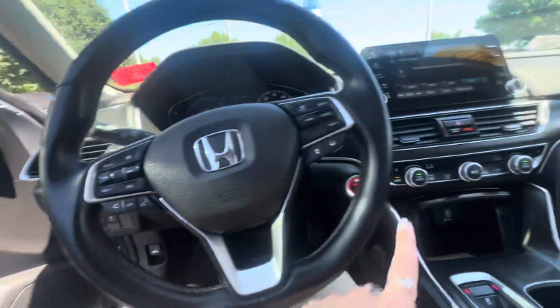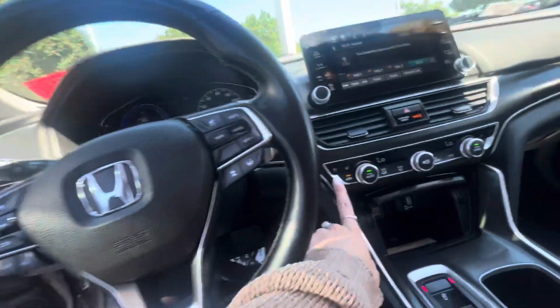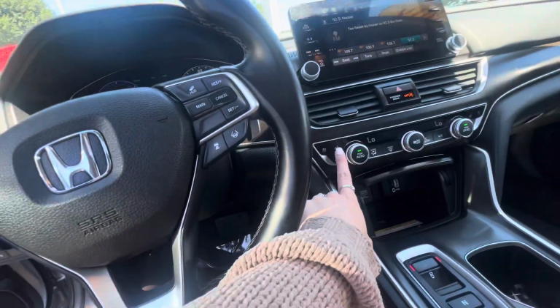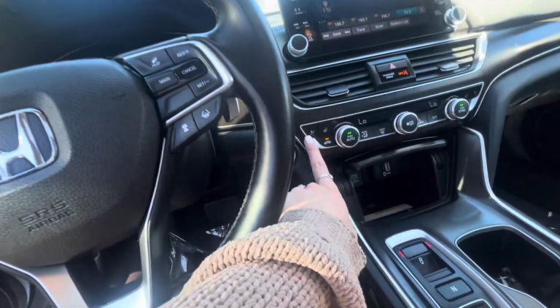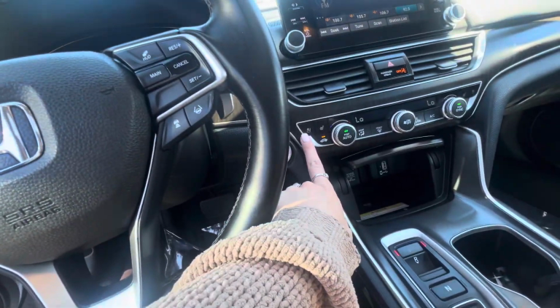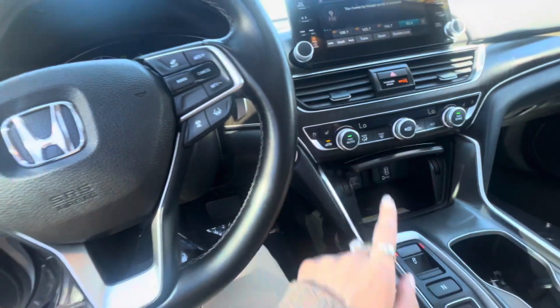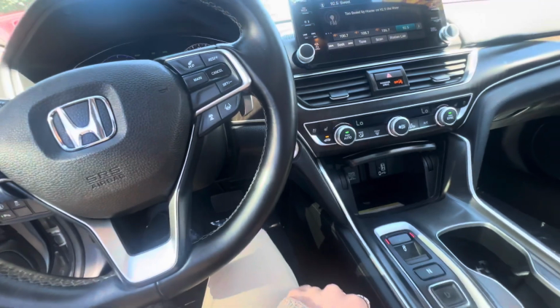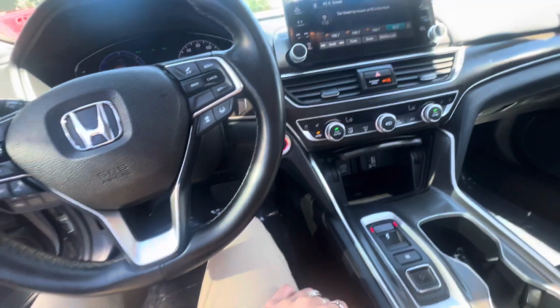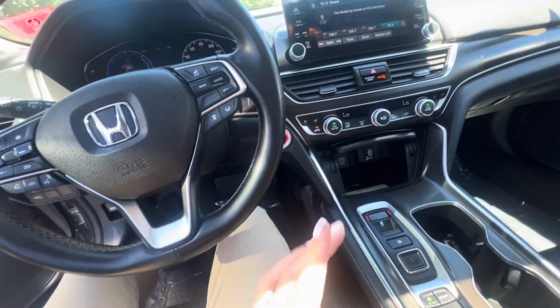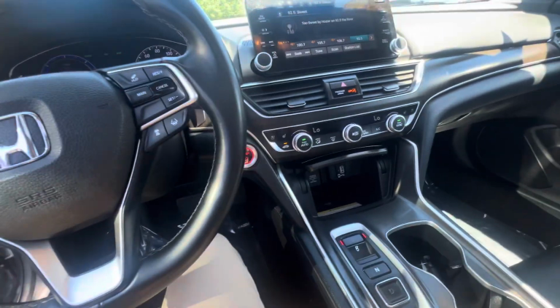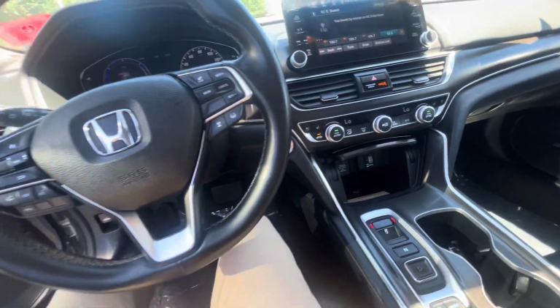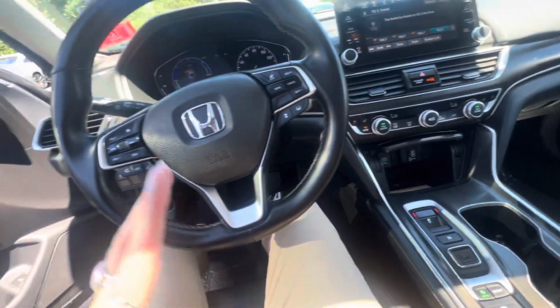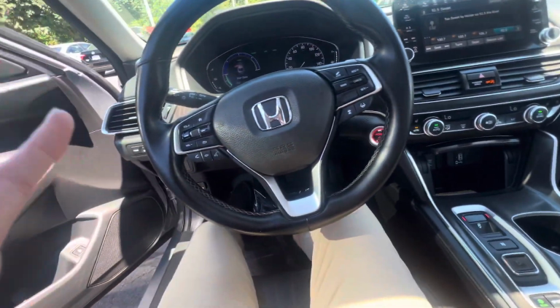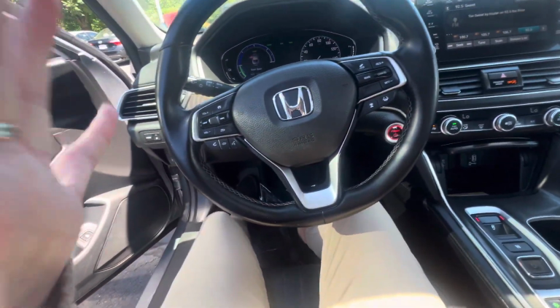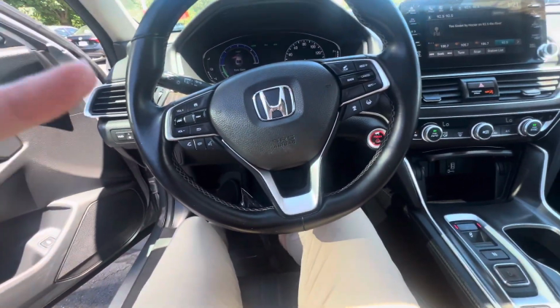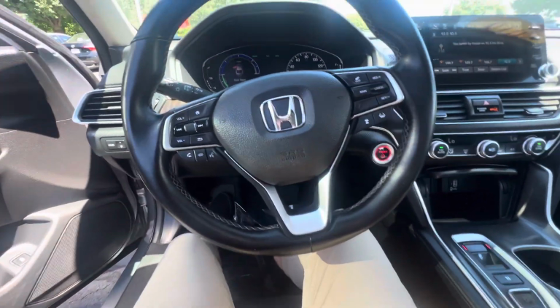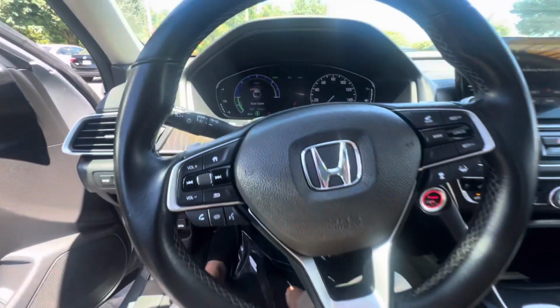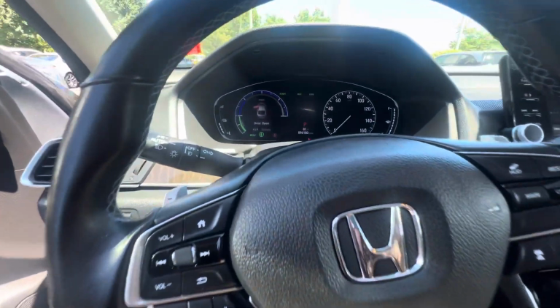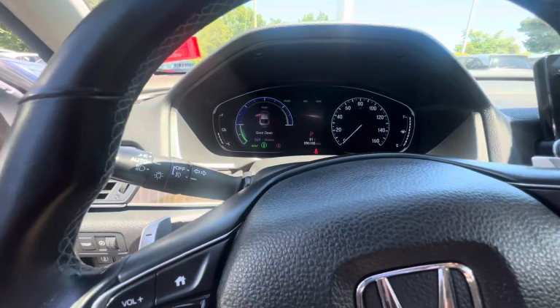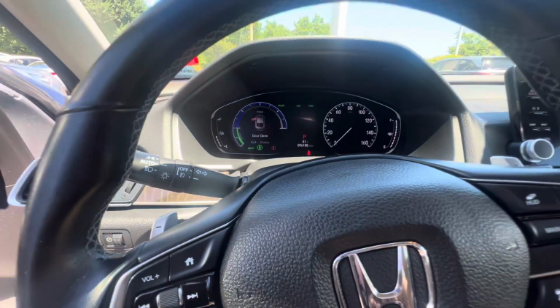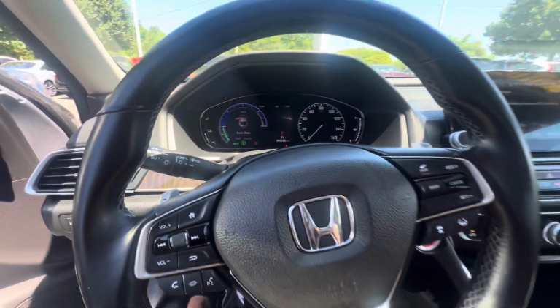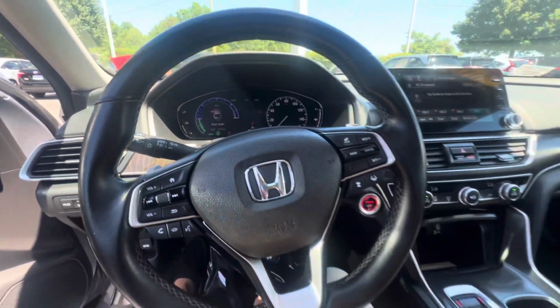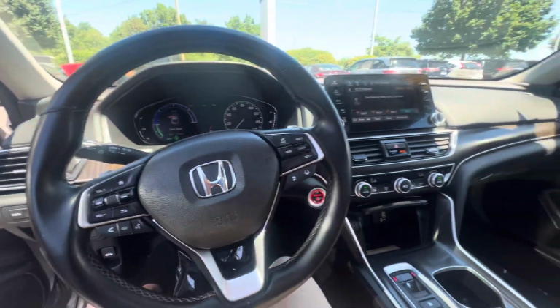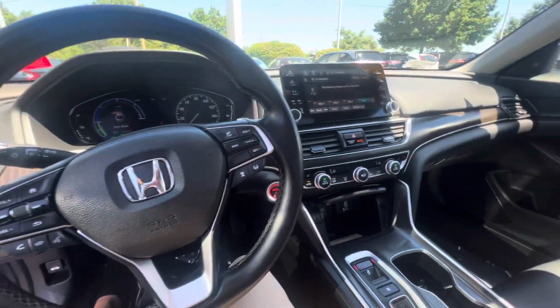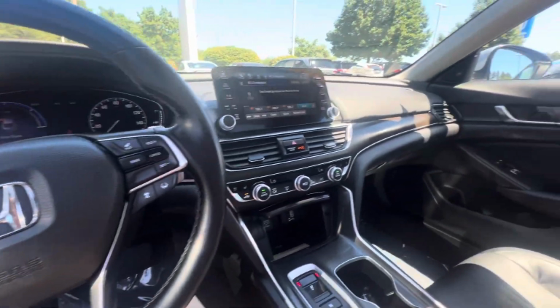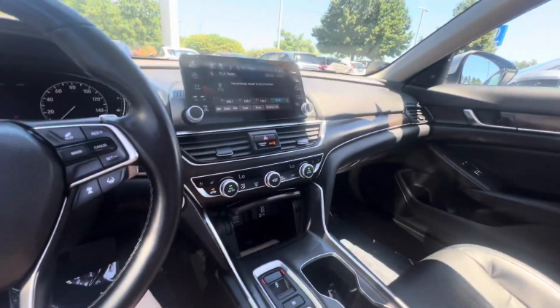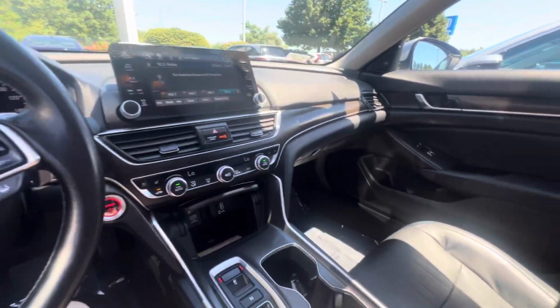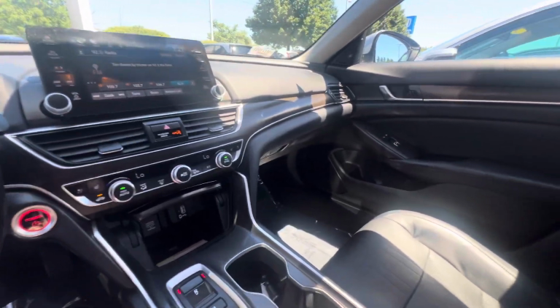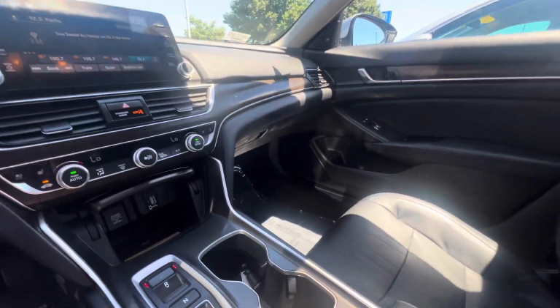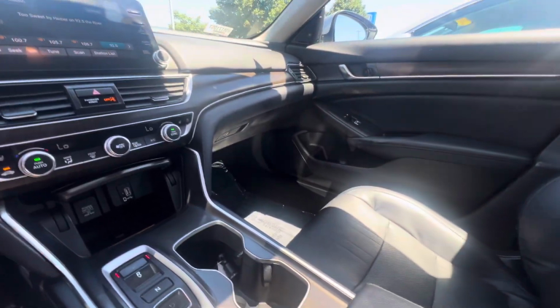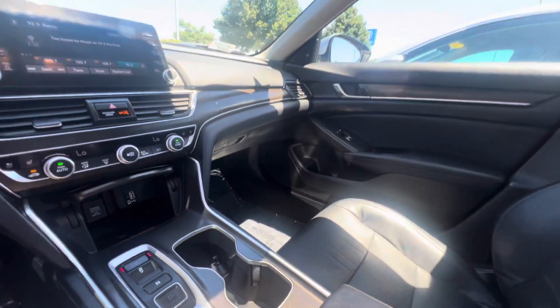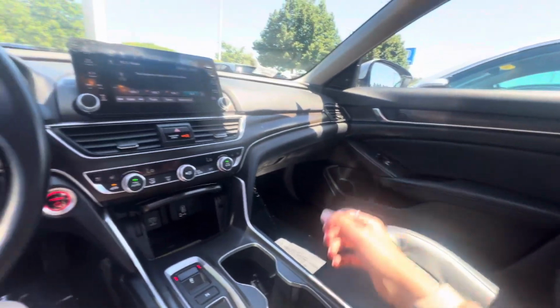Don't forget the heated and ventilated seats as well. It is fully loaded and it's priced very well — only 96,180 miles.